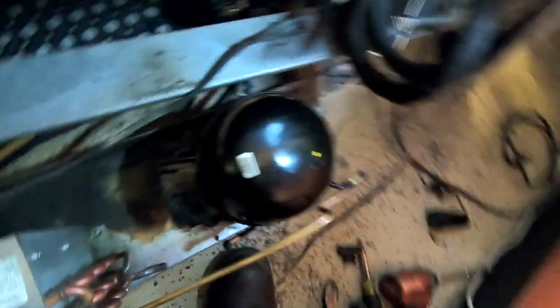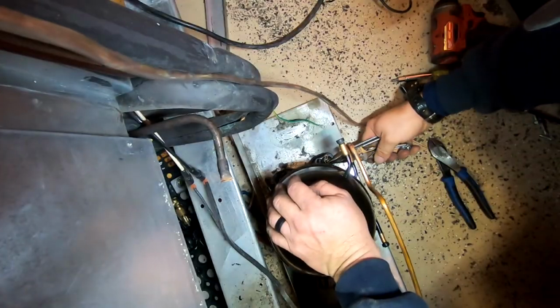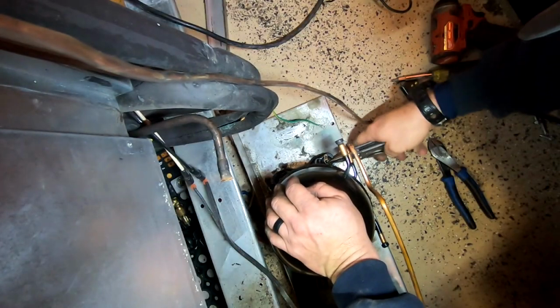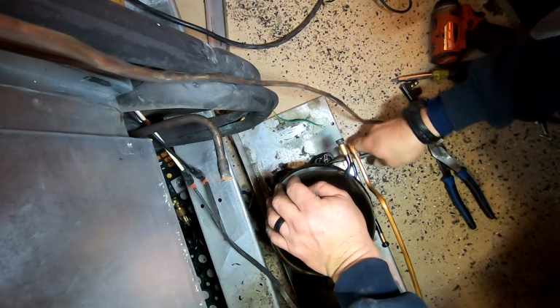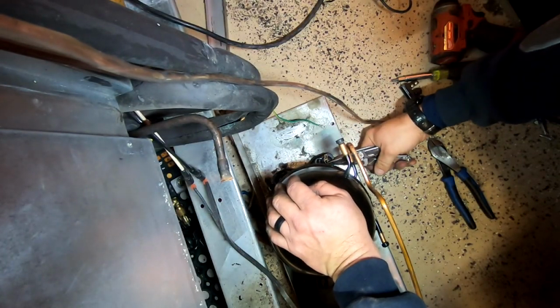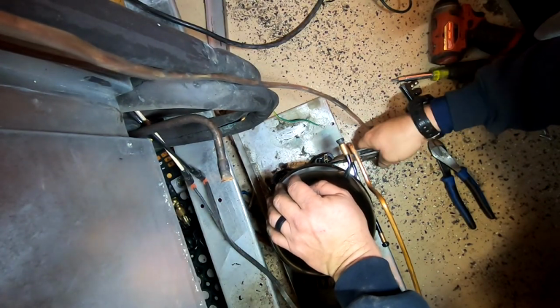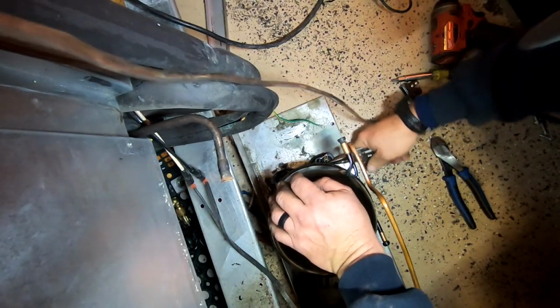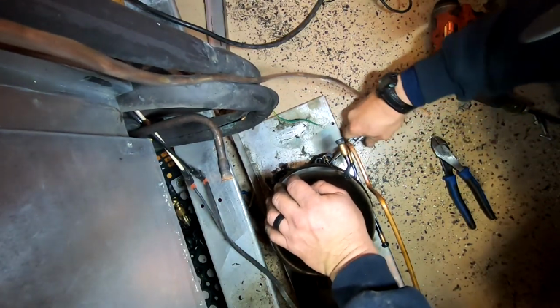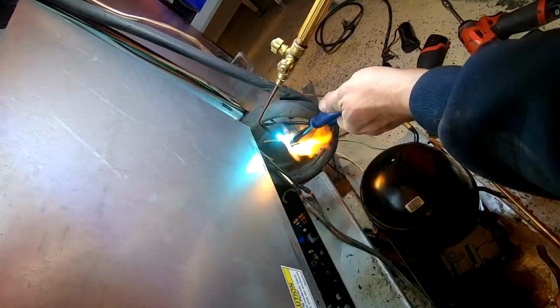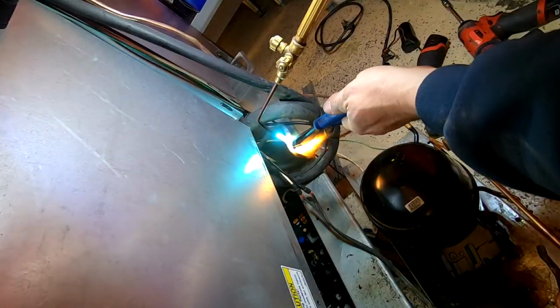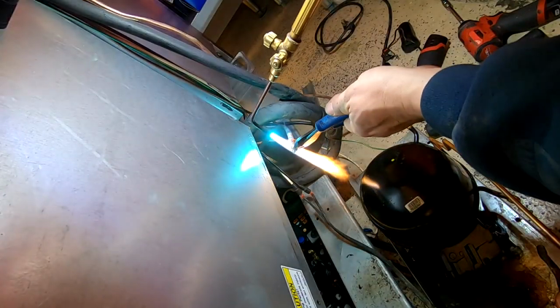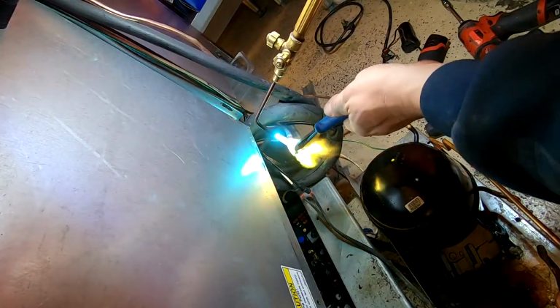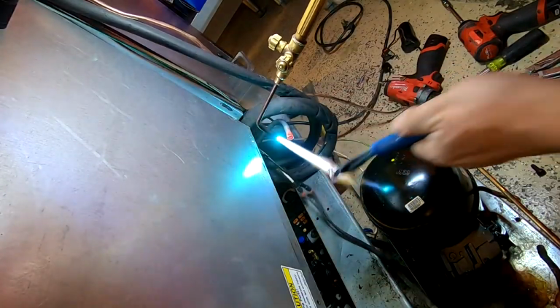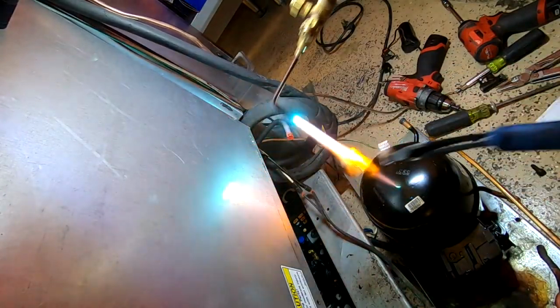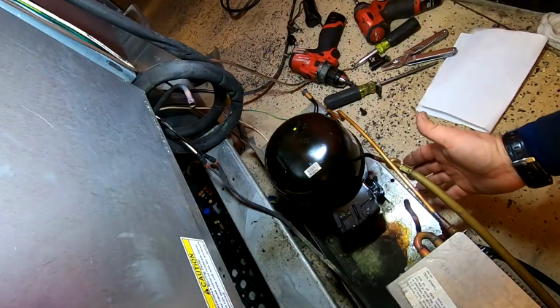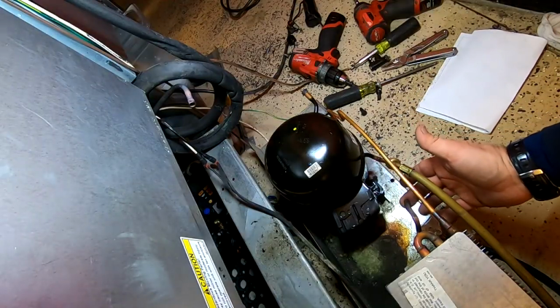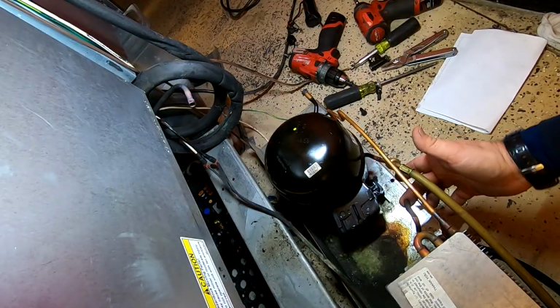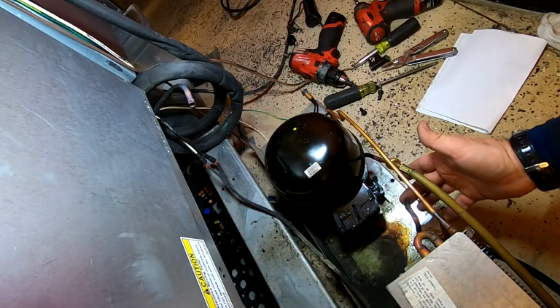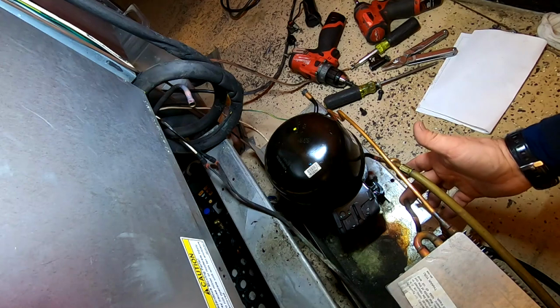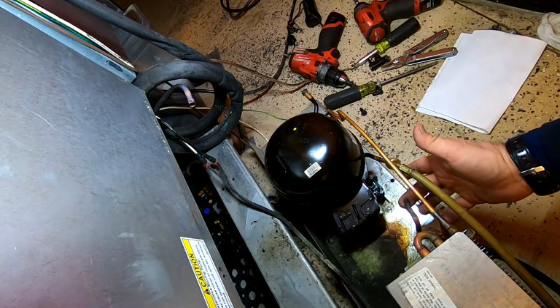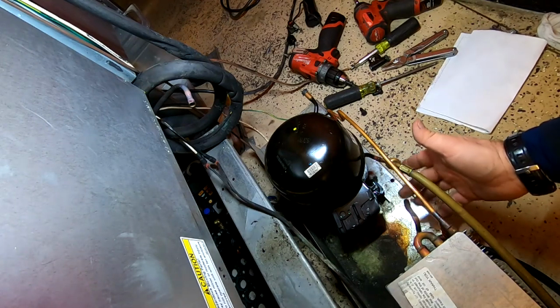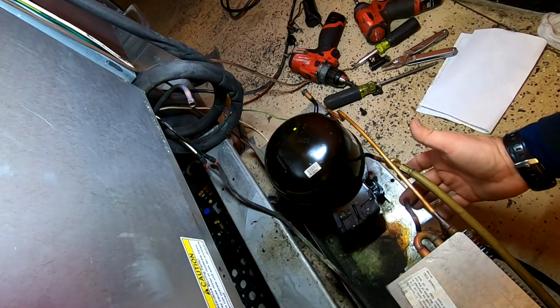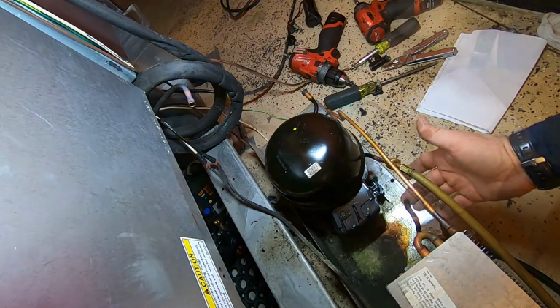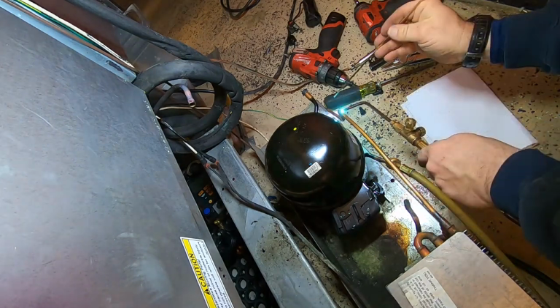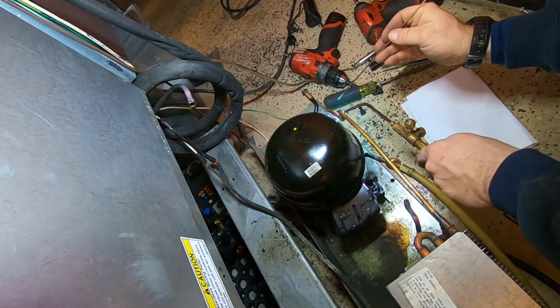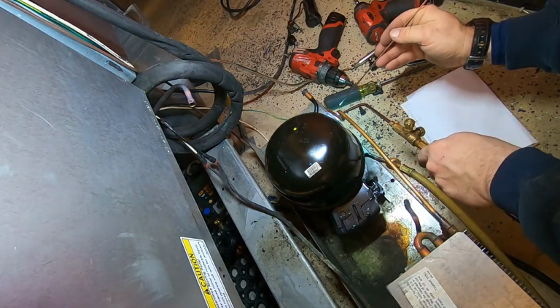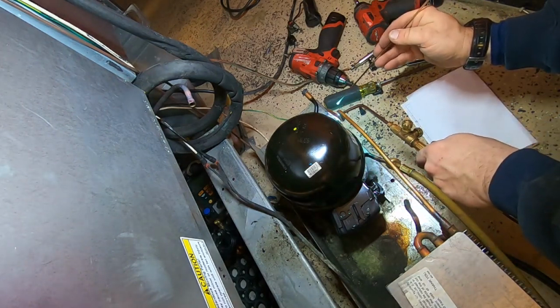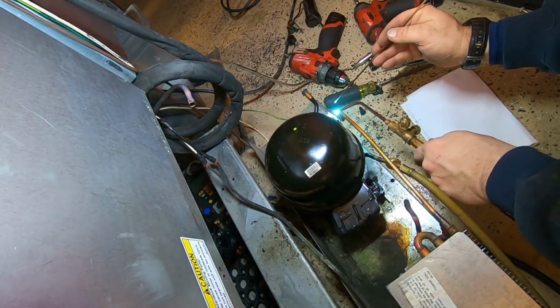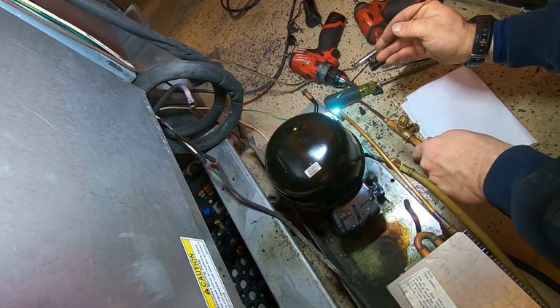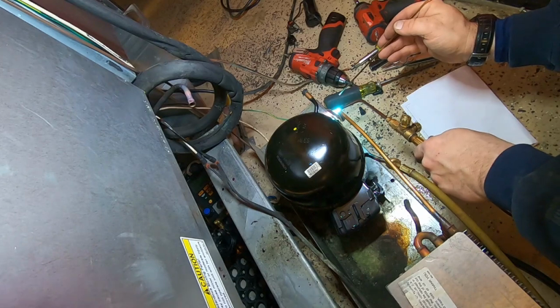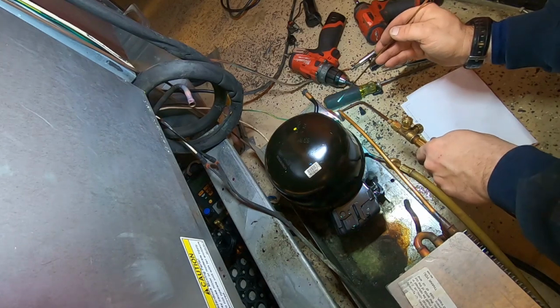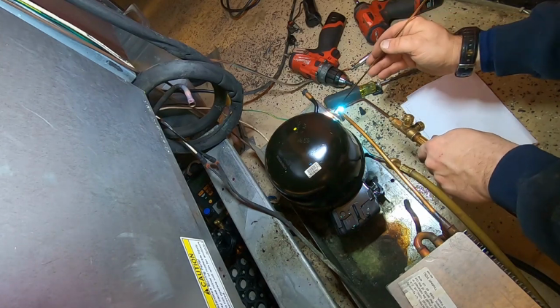Here I am getting the feed in place and pinned back together, and undoing the suction line. We're just making sure there's nothing left in the condenser. Then we go ahead and get the hot gas line brazed back in.